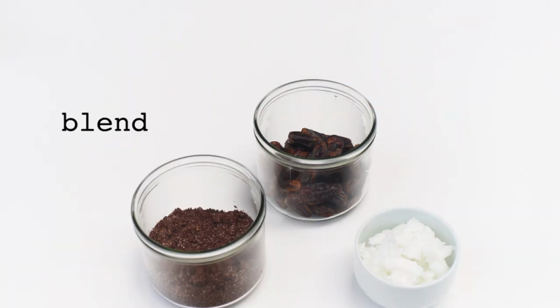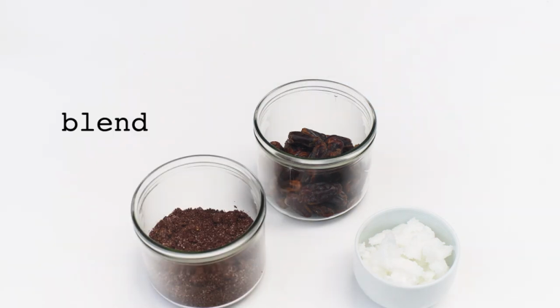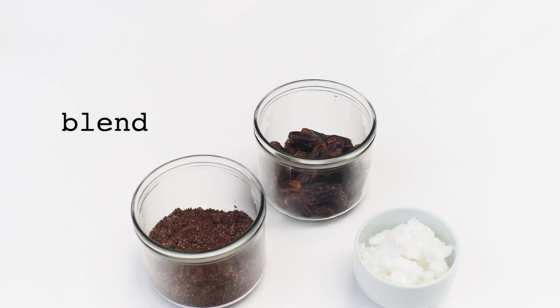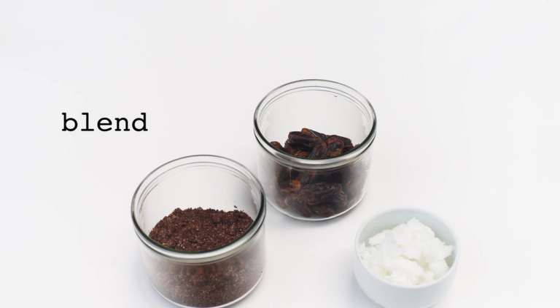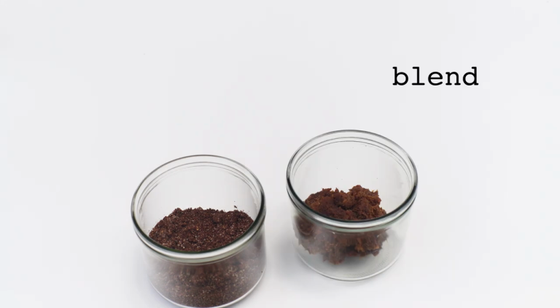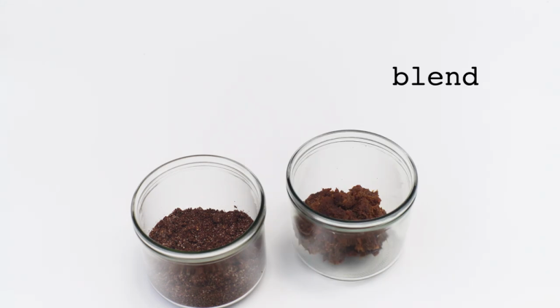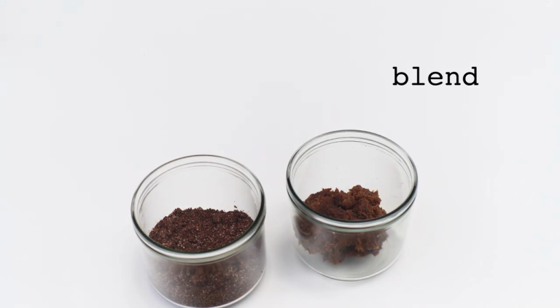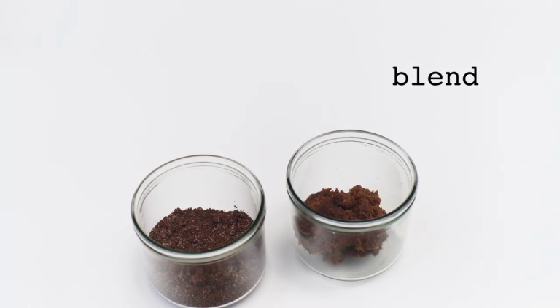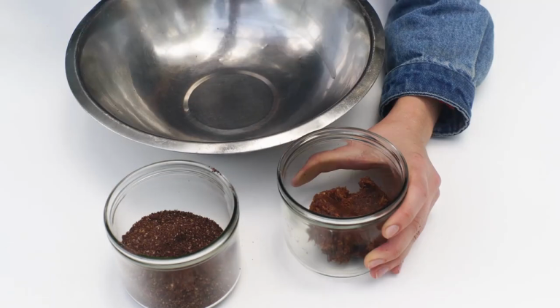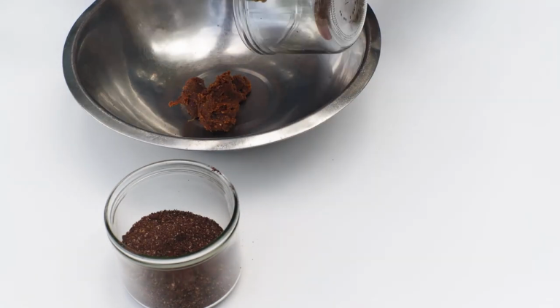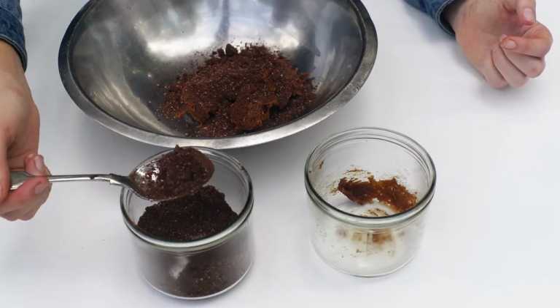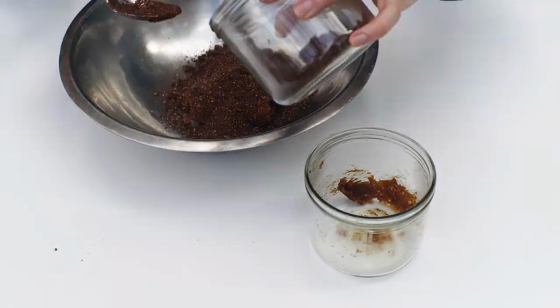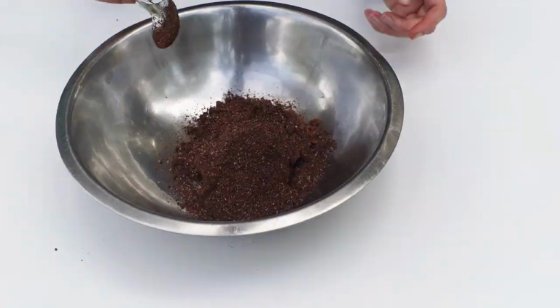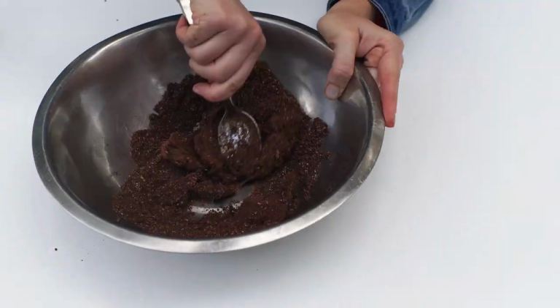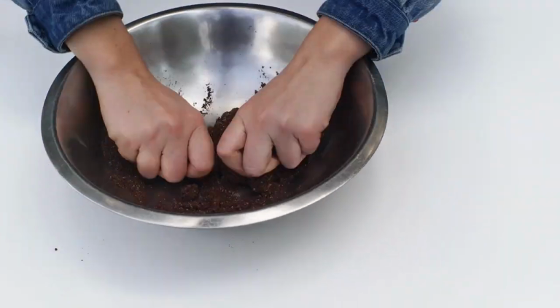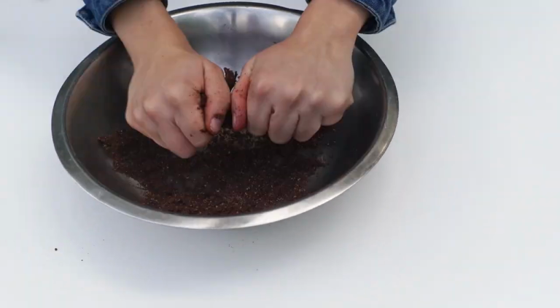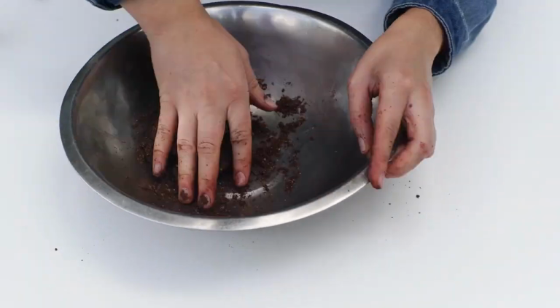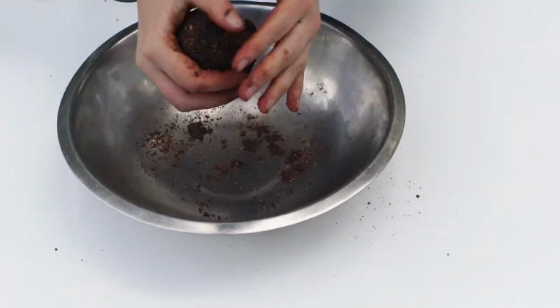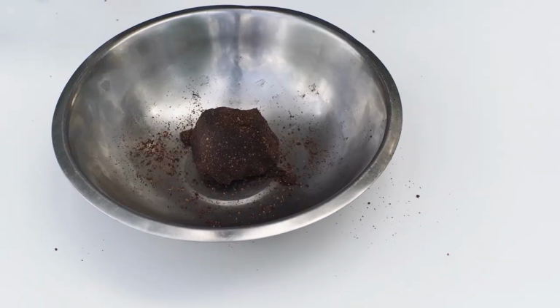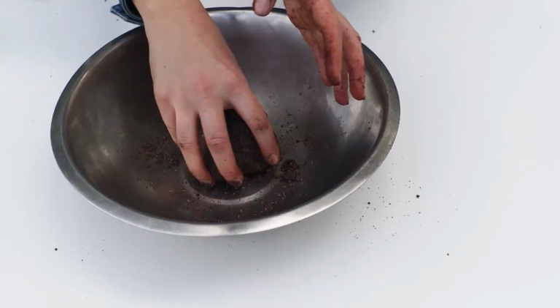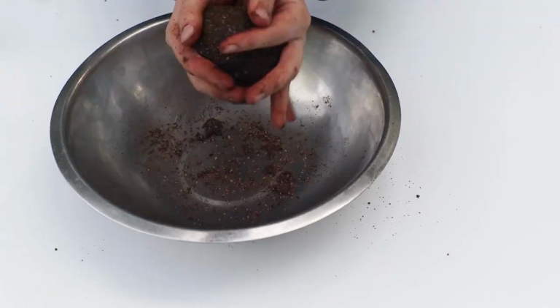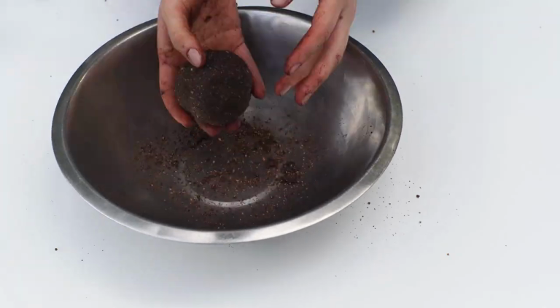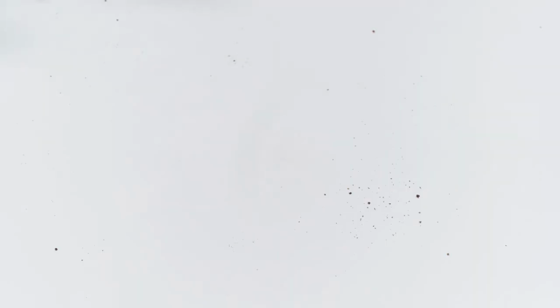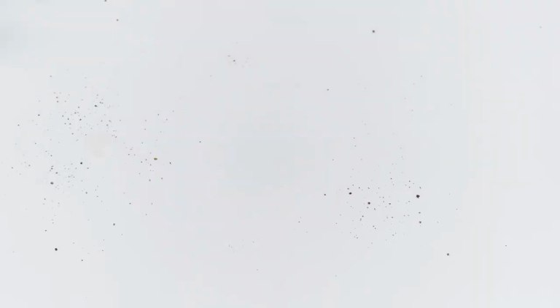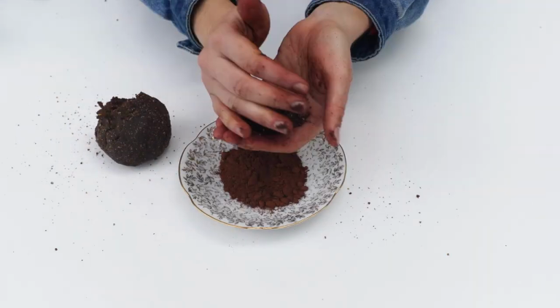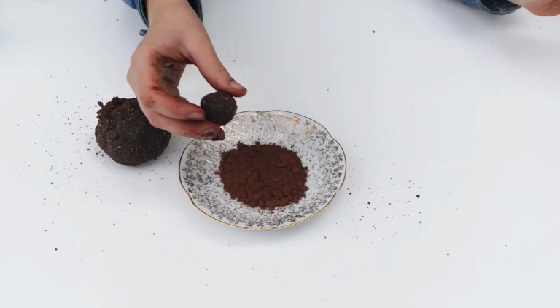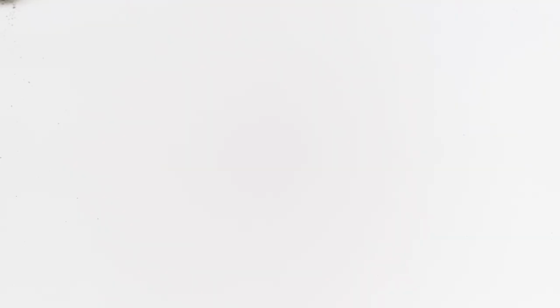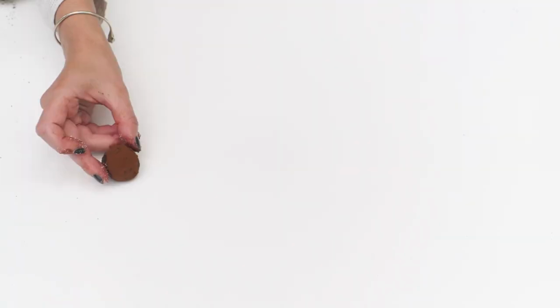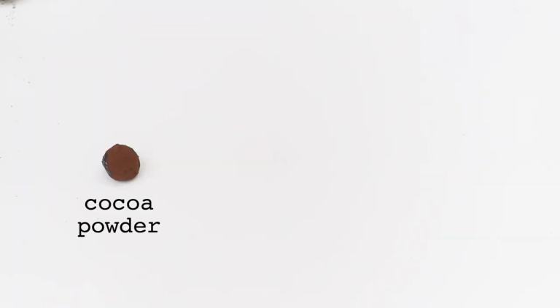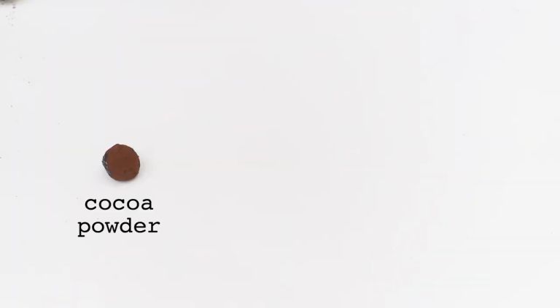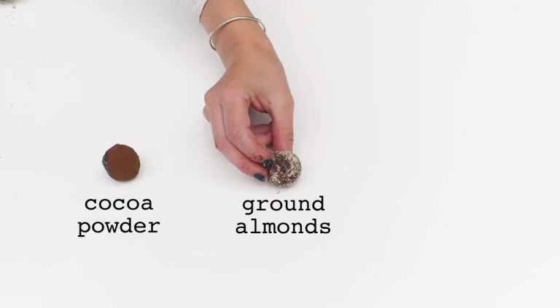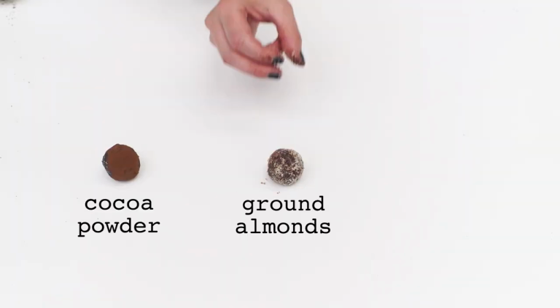Blend up all the dried ingredients. Blend up your dates and coconut oil. Put them in a bowl and mix well. Get your hands dirty — roll into balls and coat with cocoa powder, ground almonds, or hemp seed.